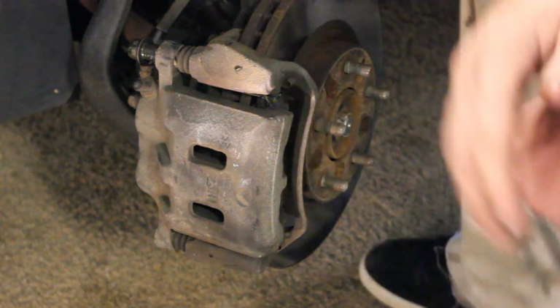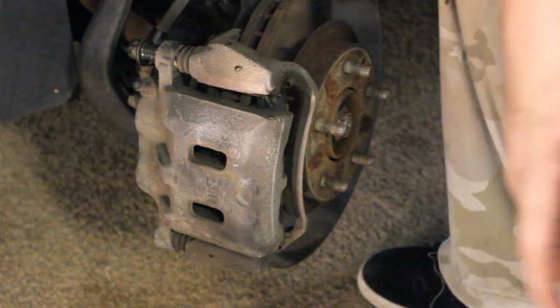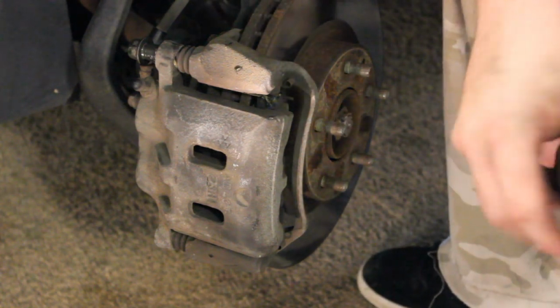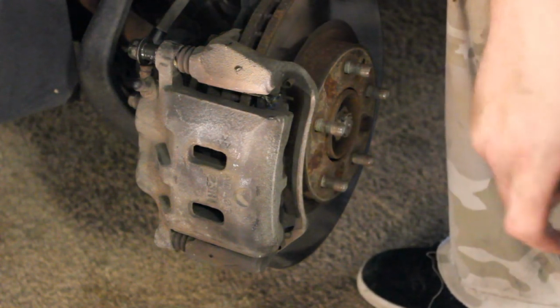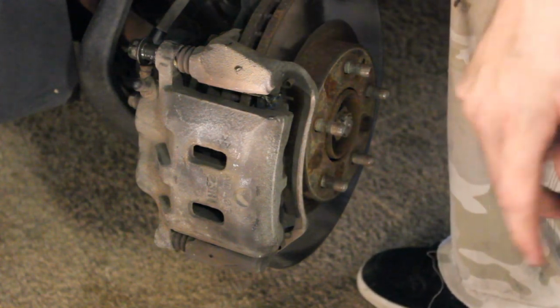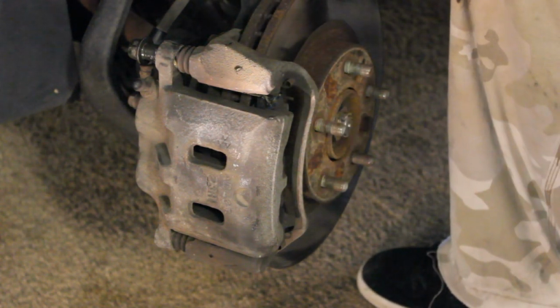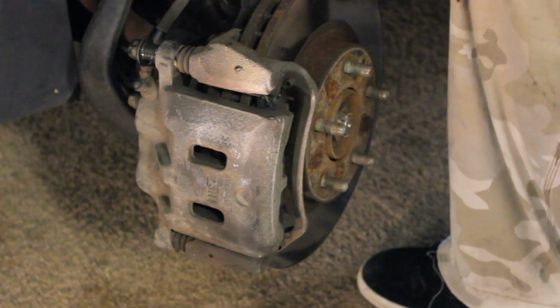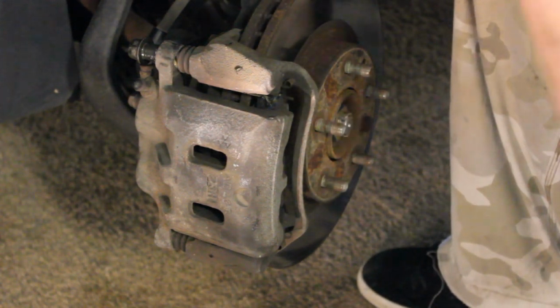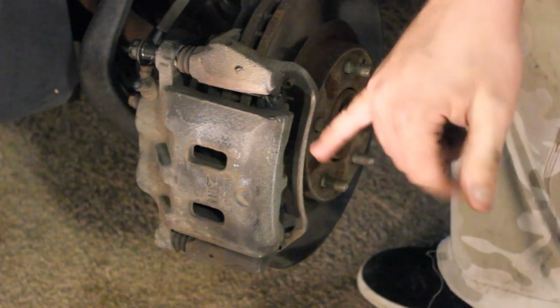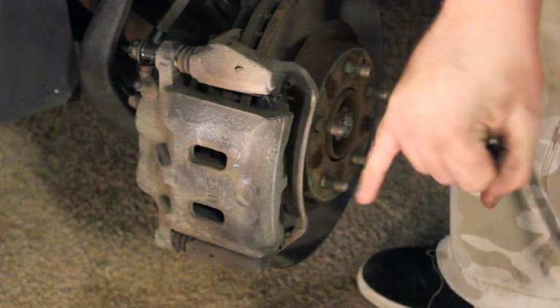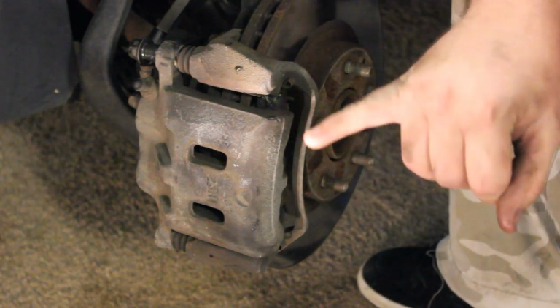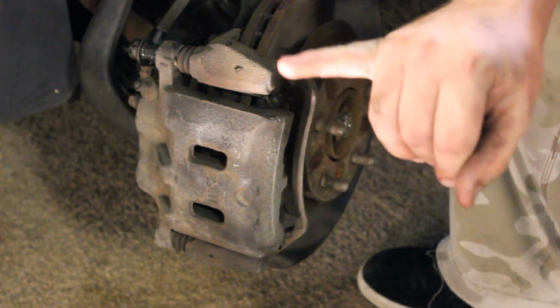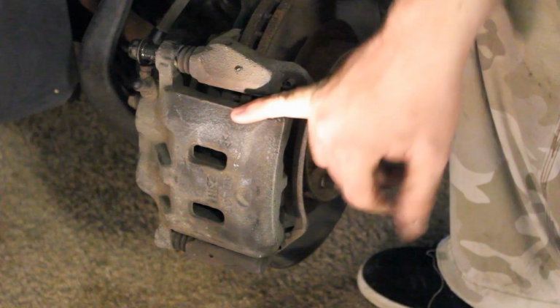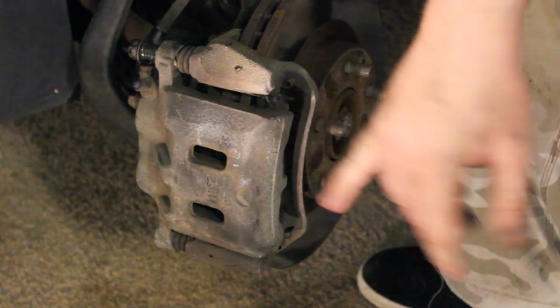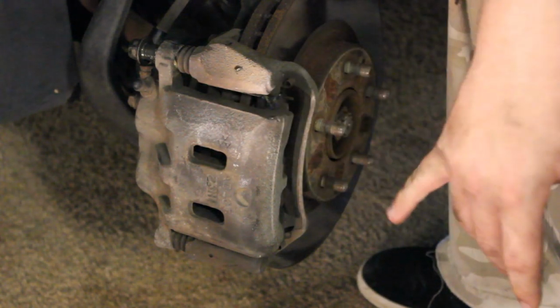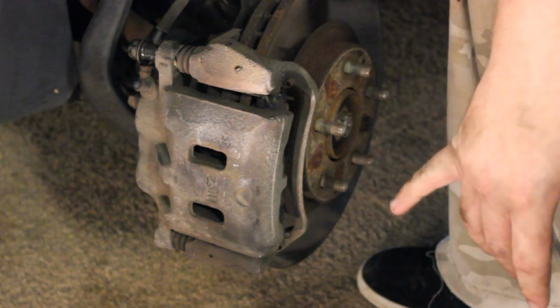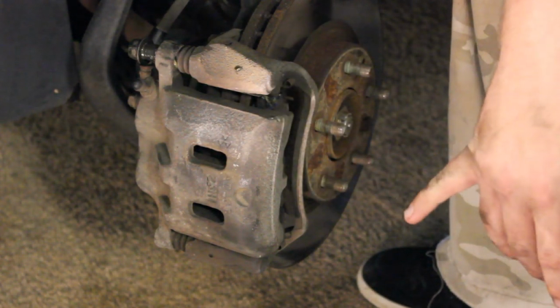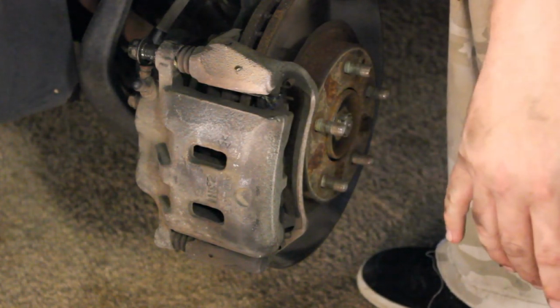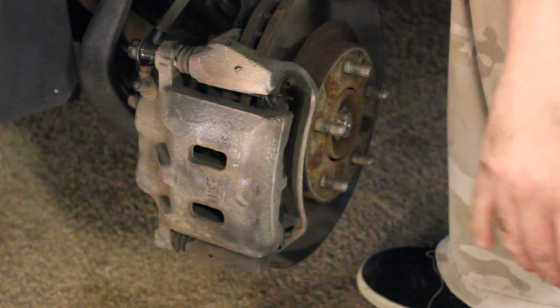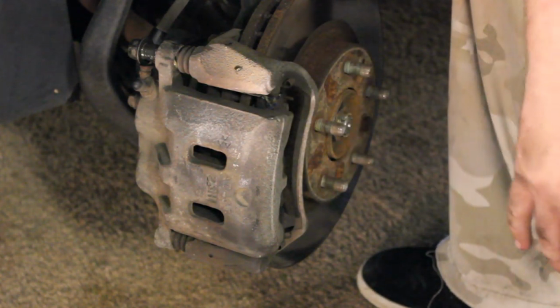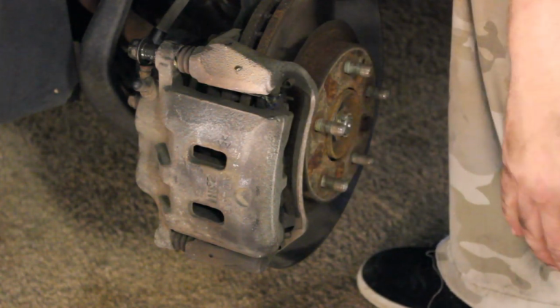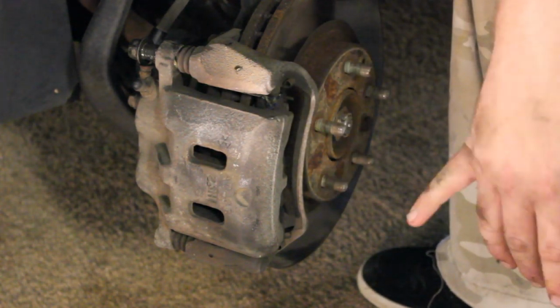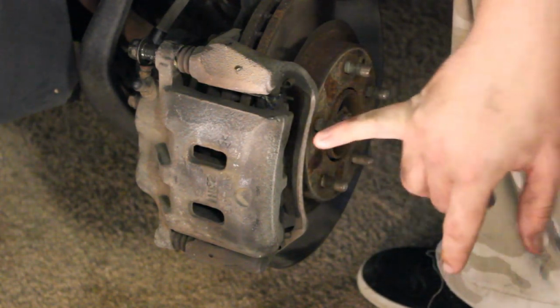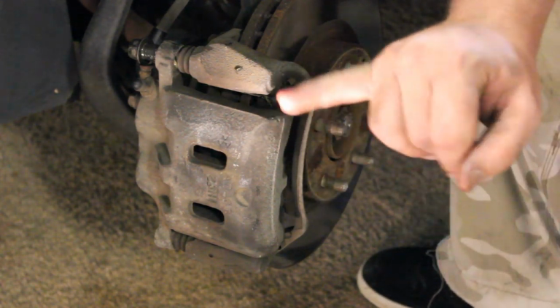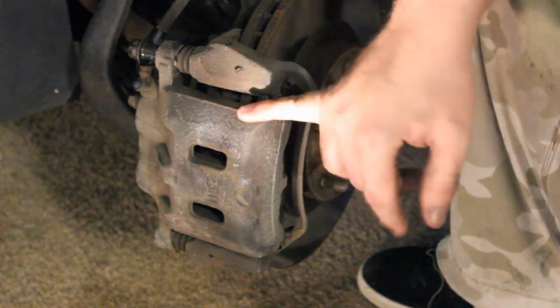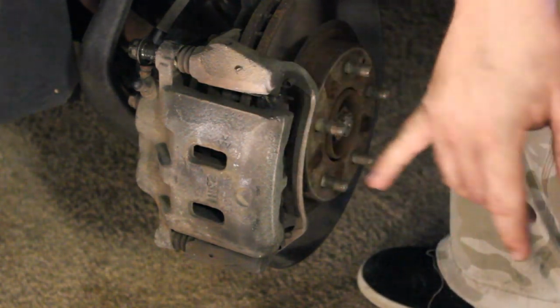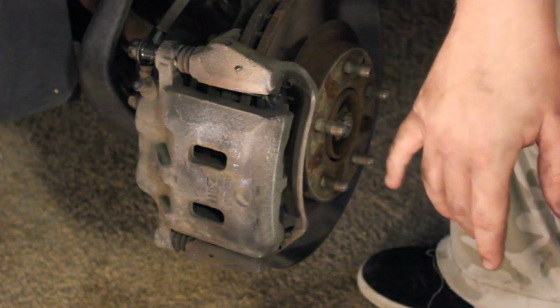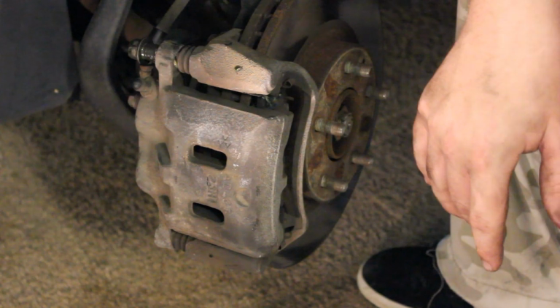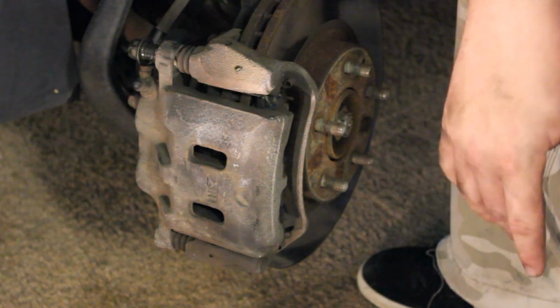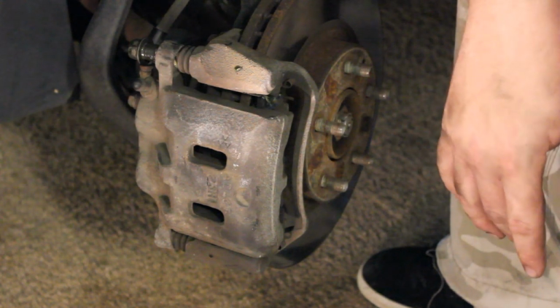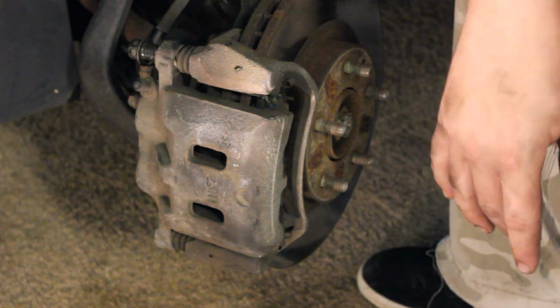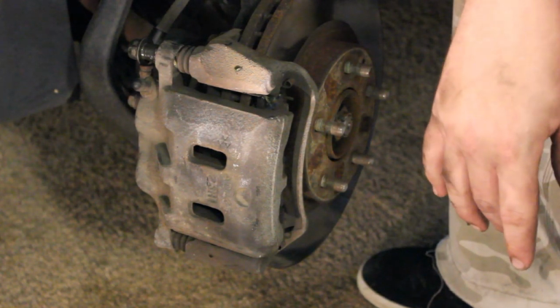That pretty much sums up everything required to remove and replace your brakes on your 95 through 2002 Mazda Millennia. Thanks for watching, and I'll see you next time.